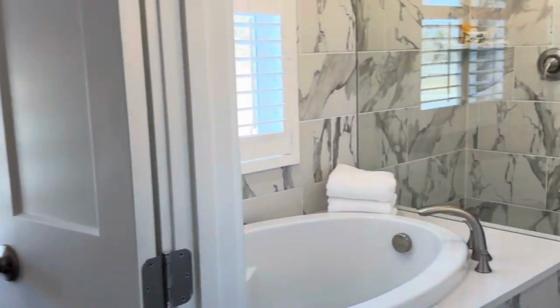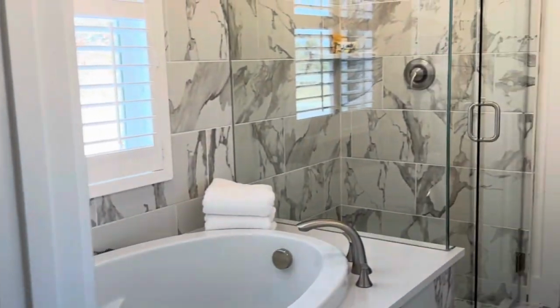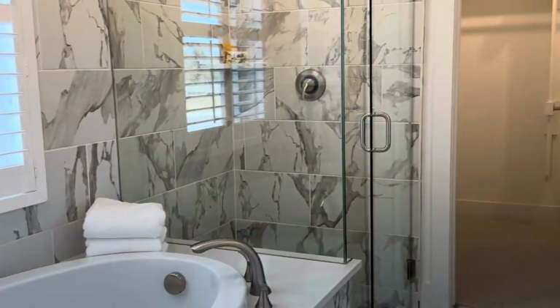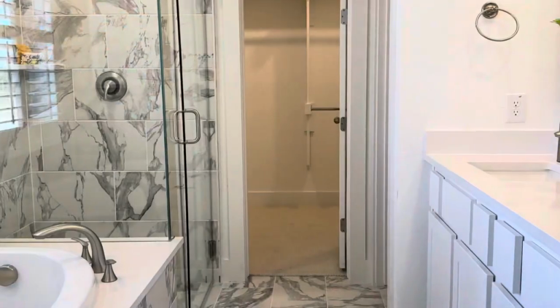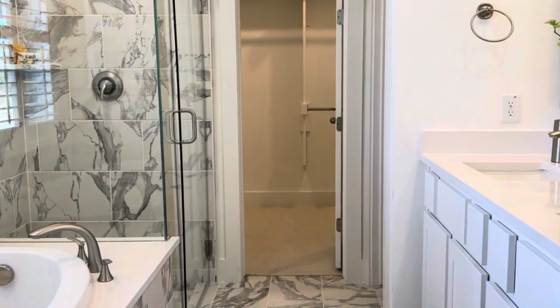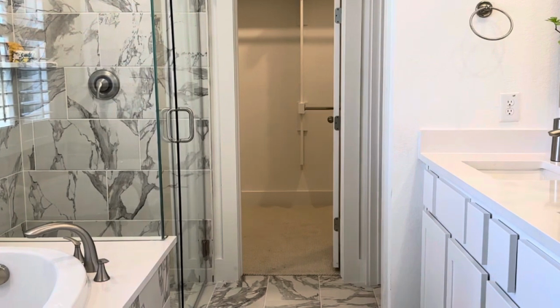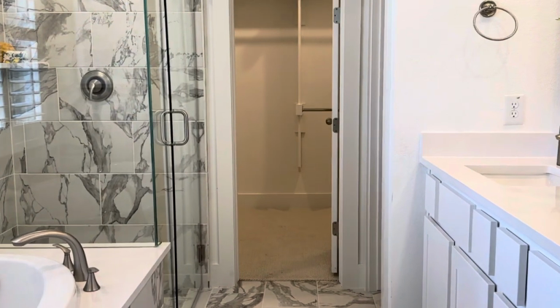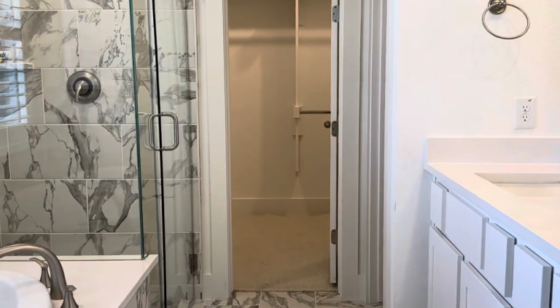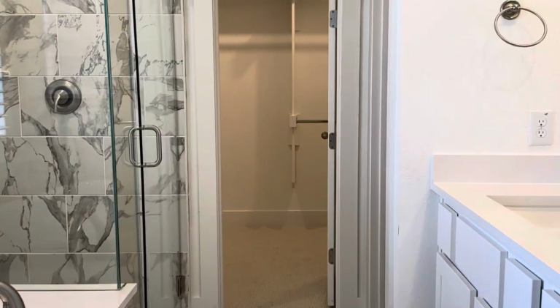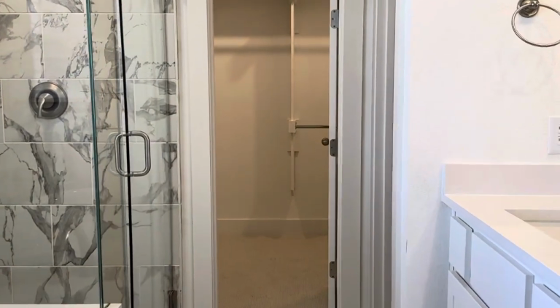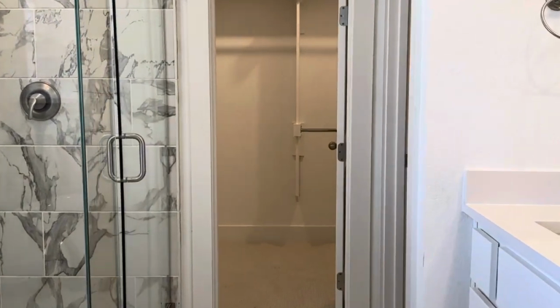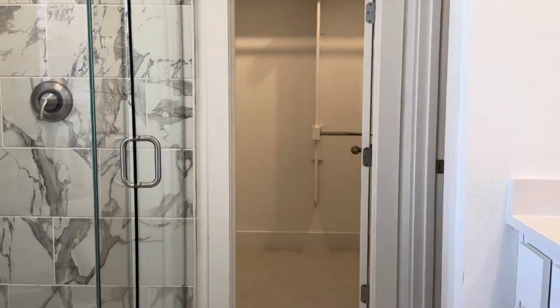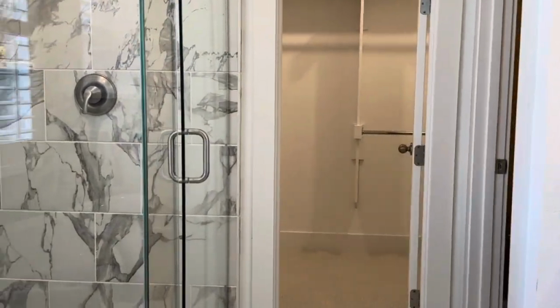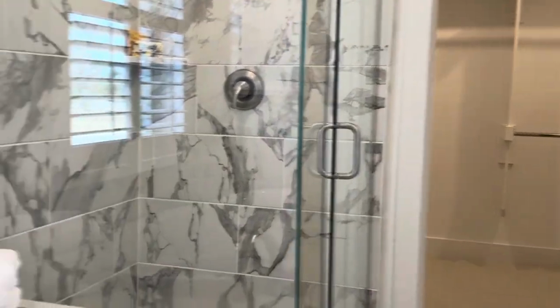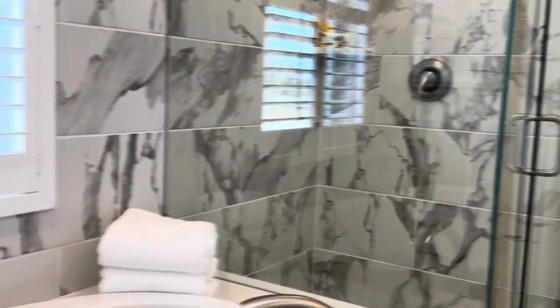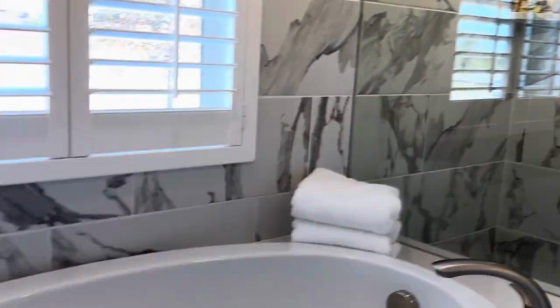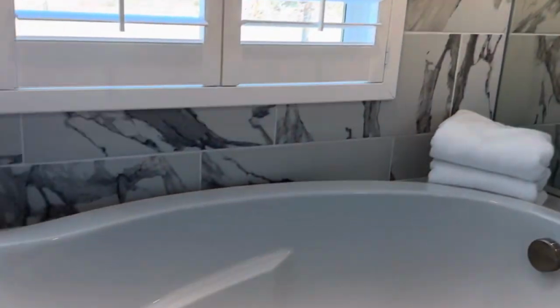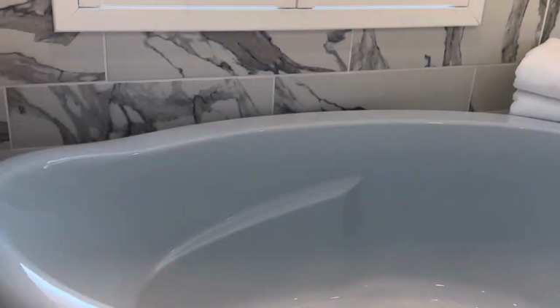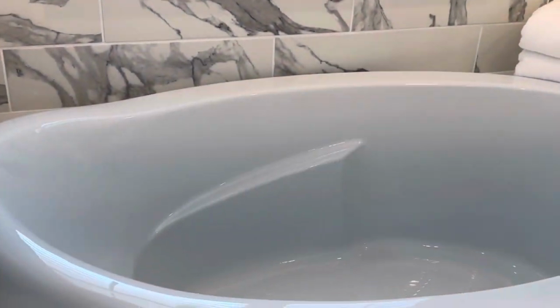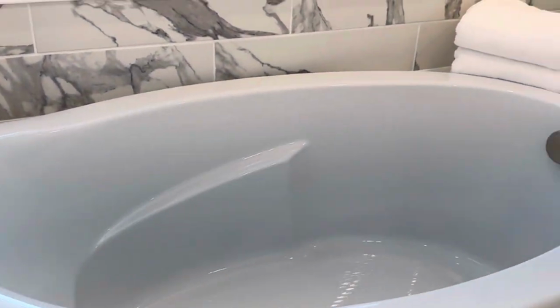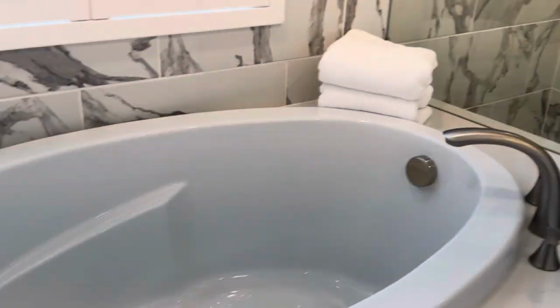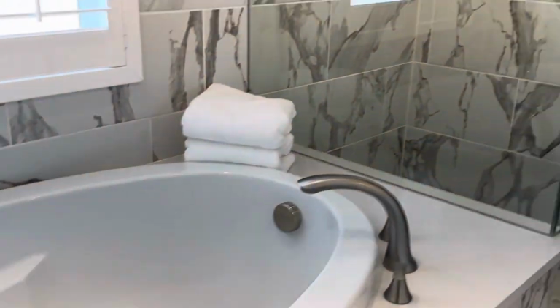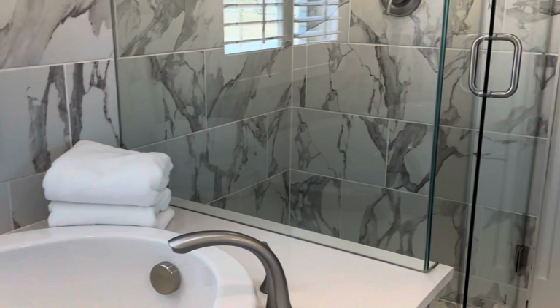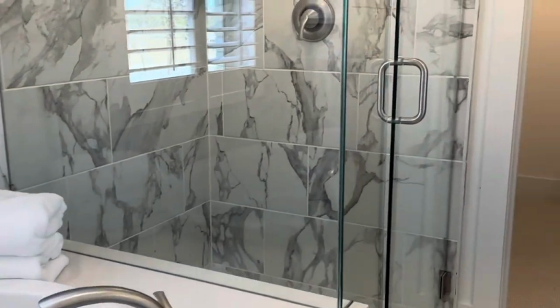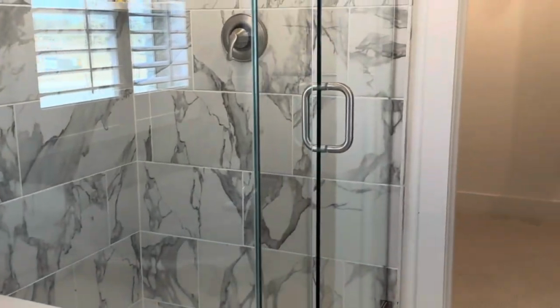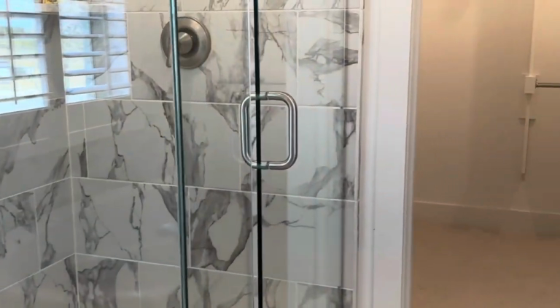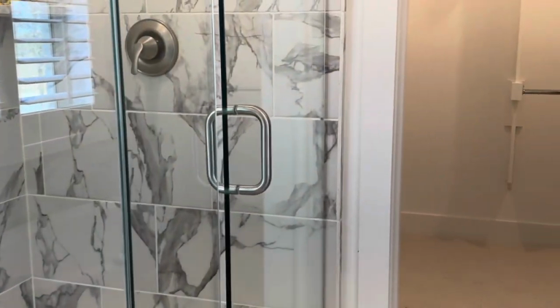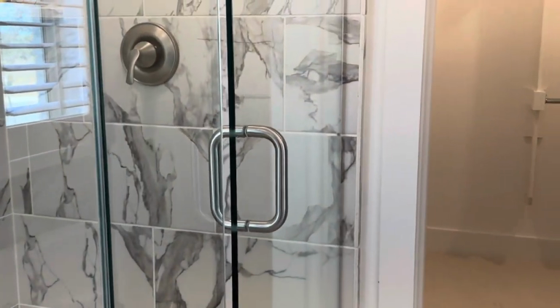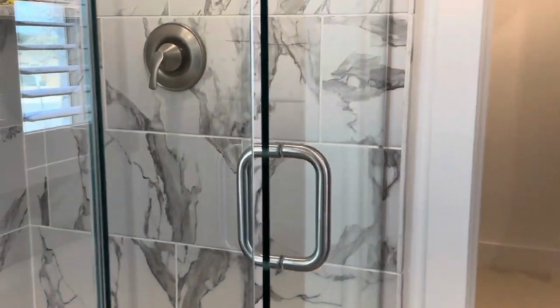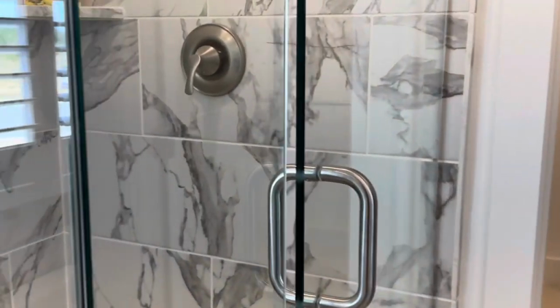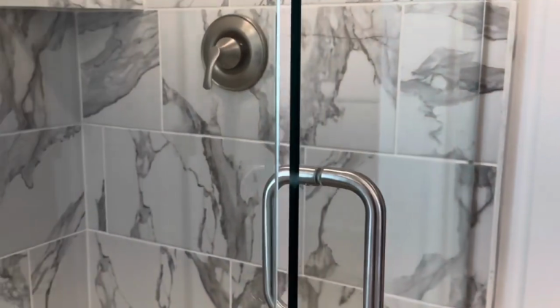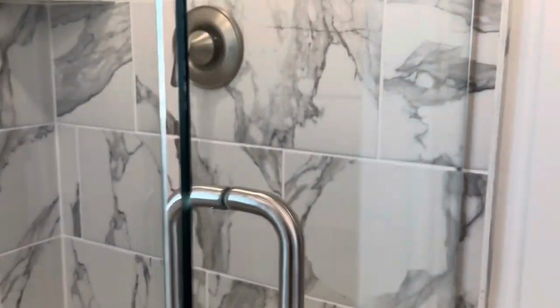Here in the master bath you have options — you can change the tub to a stand-up shower. All of this is done before you build; they're called upgrades.